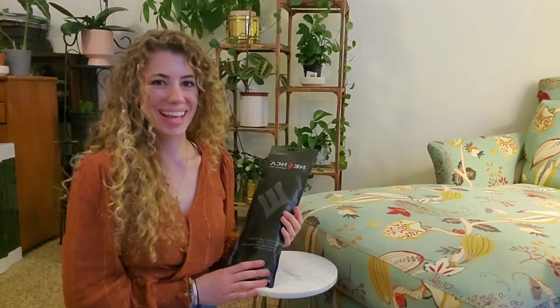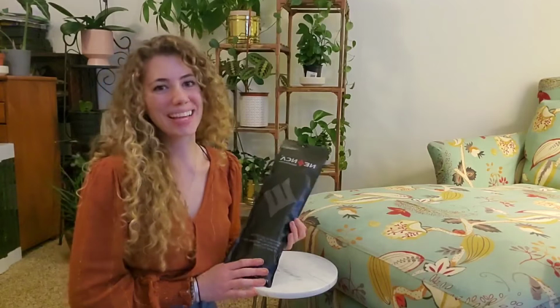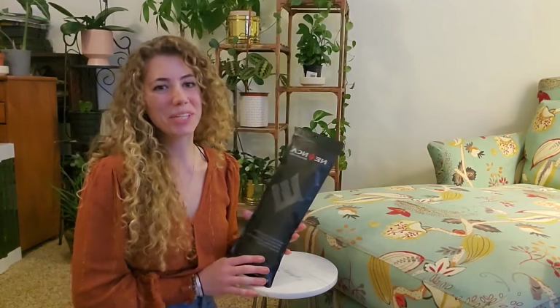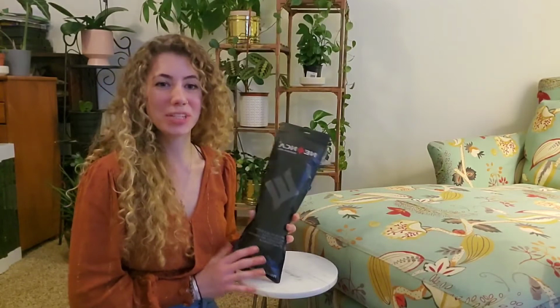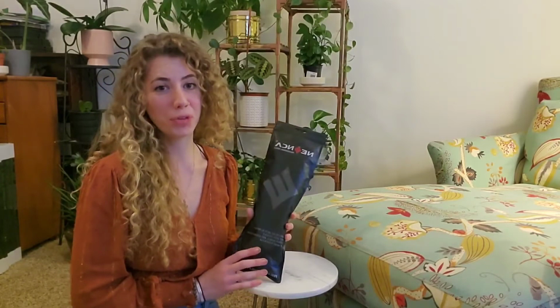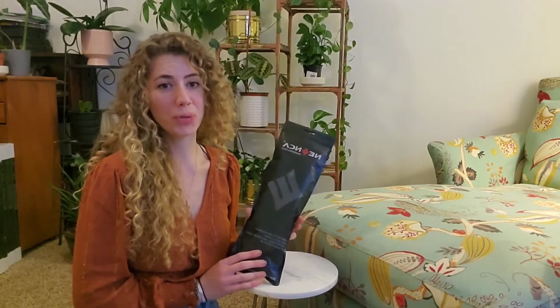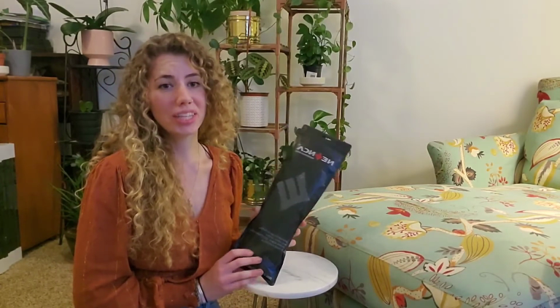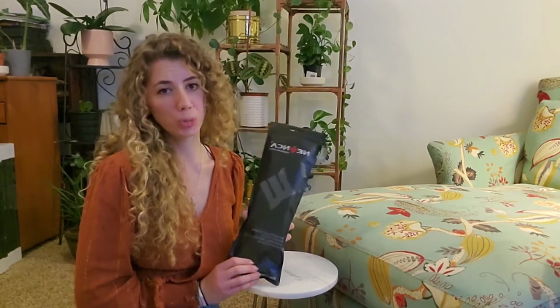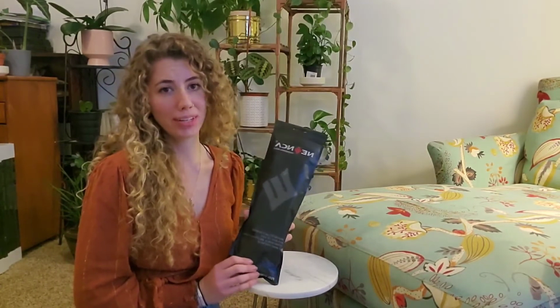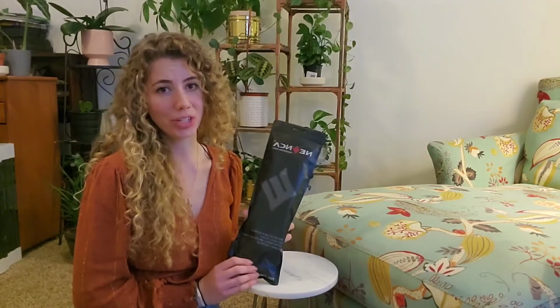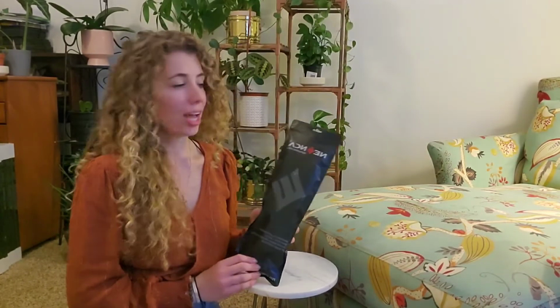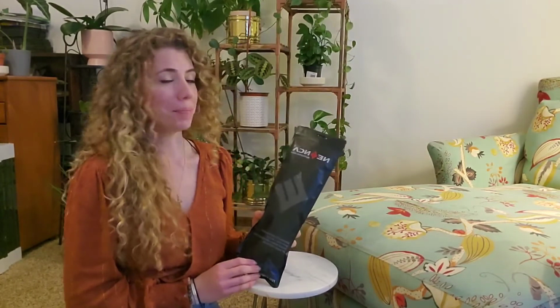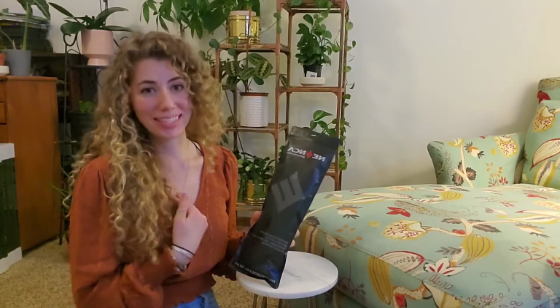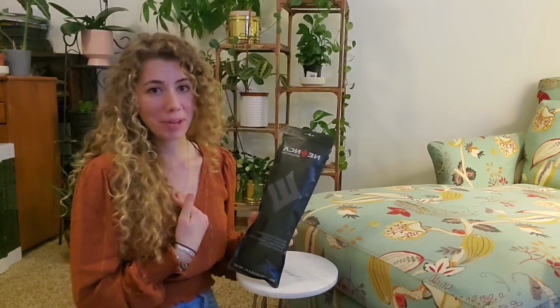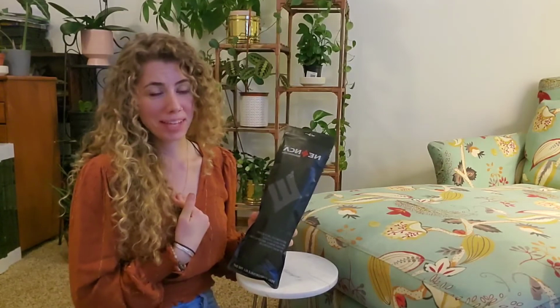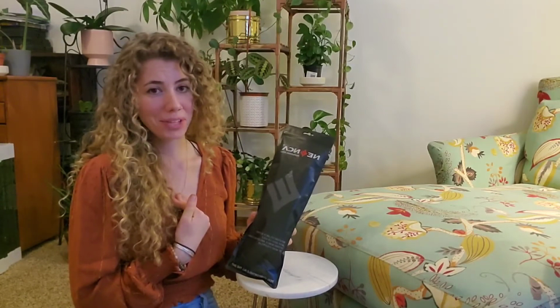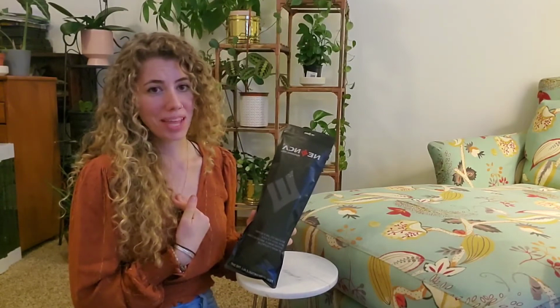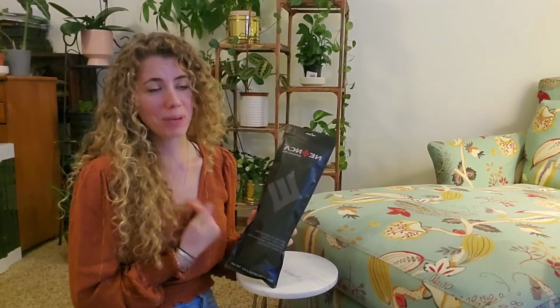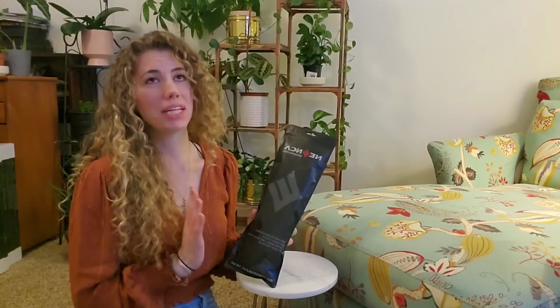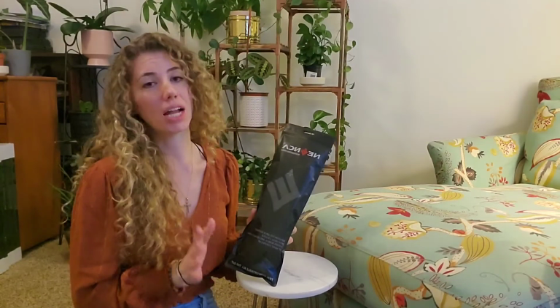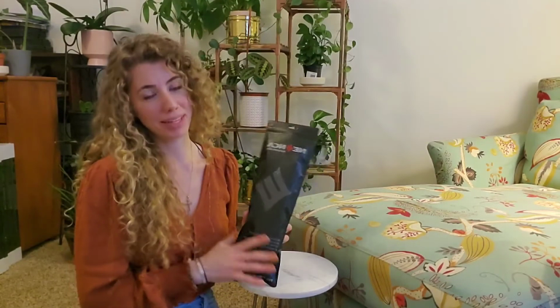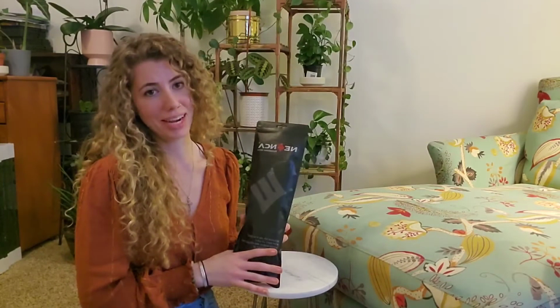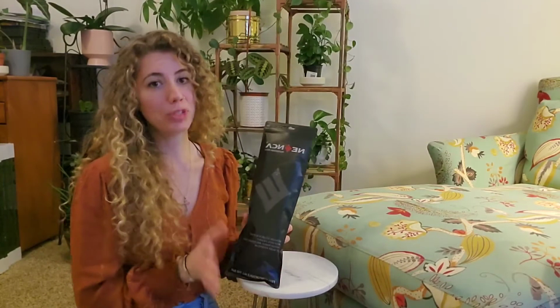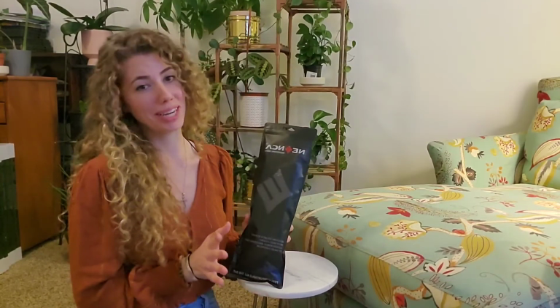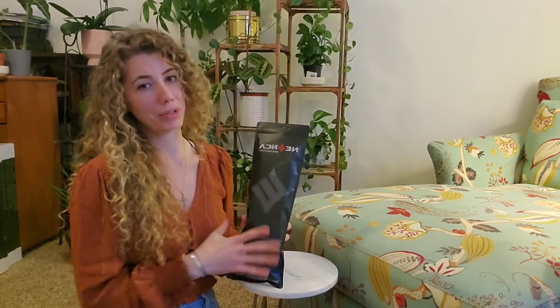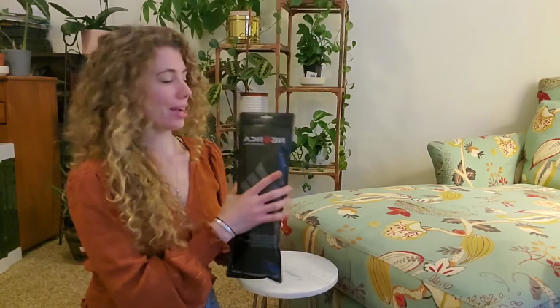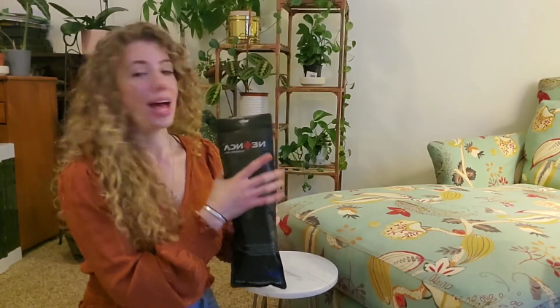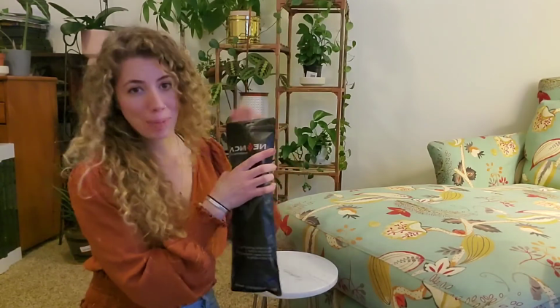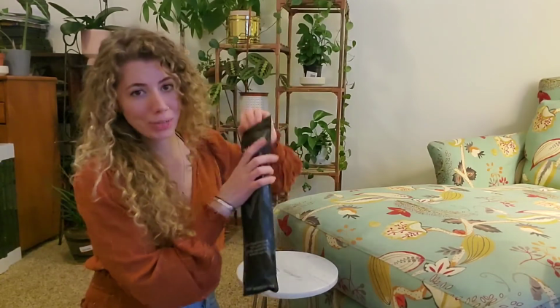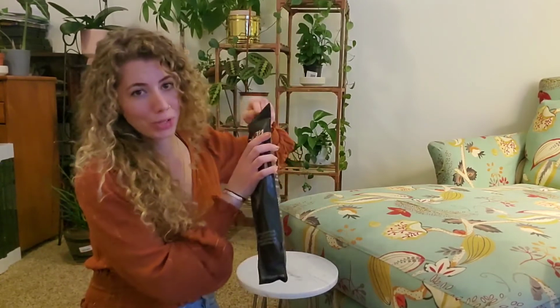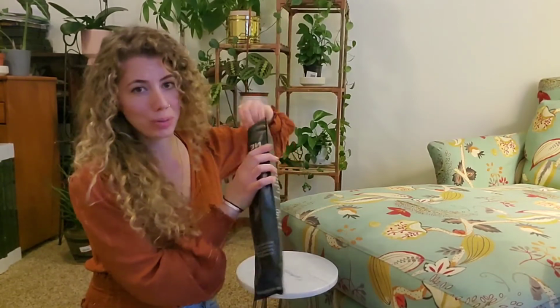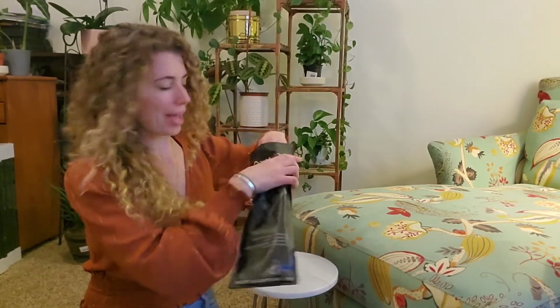Hey guys, I'm really excited to review for you these shoe support inserts. I stand on my feet a lot for a living and so my feet get tired by the end of the day. So I'm super excited to be able to try these out. I'm going to unpackage it for you so you know what to expect.